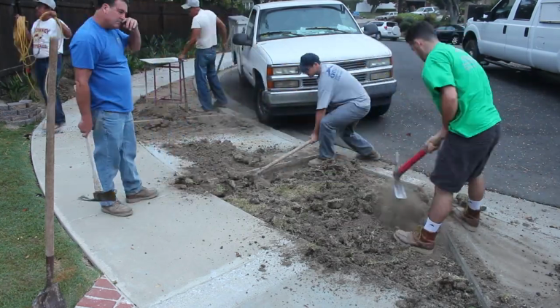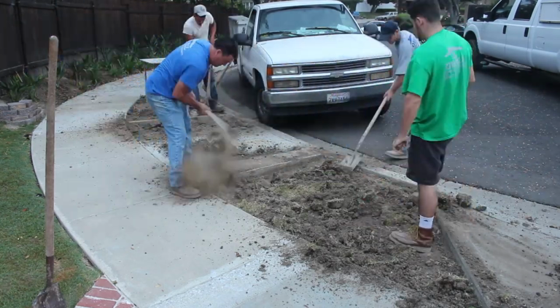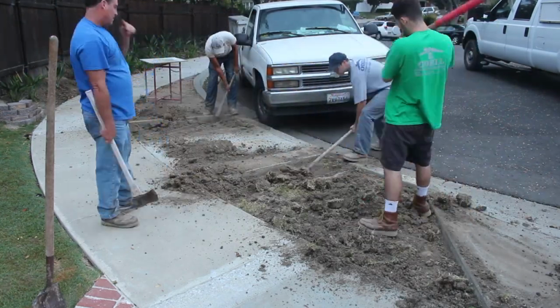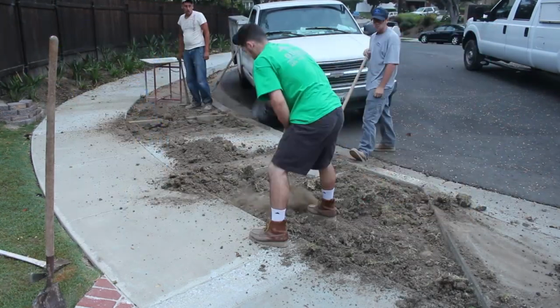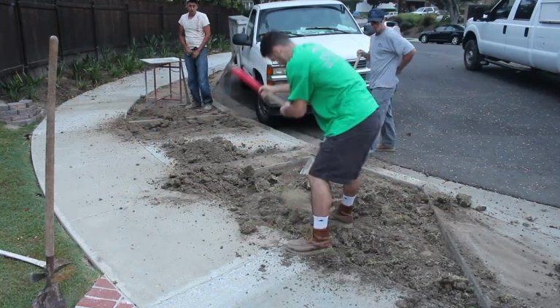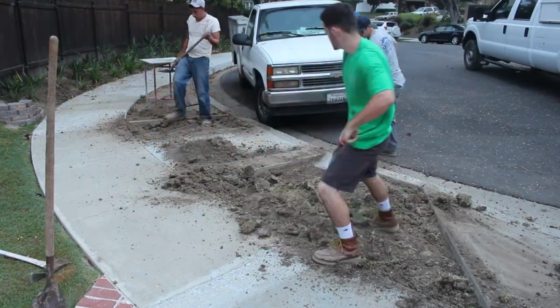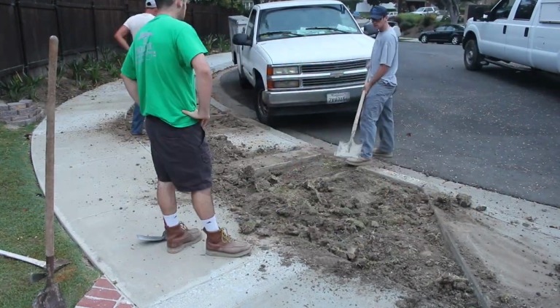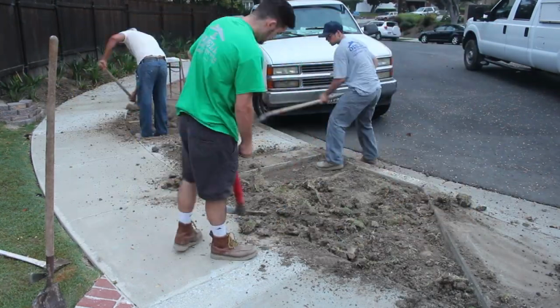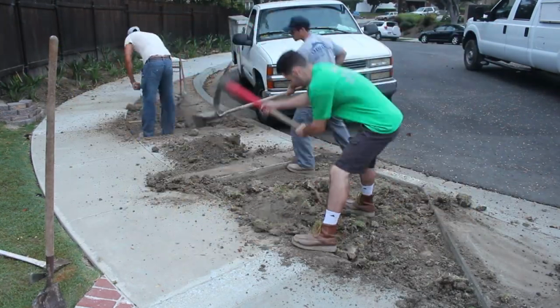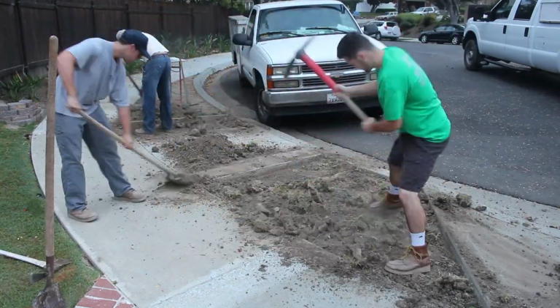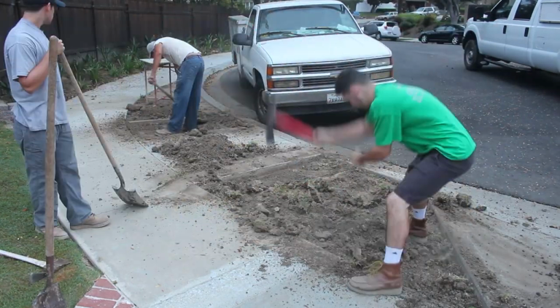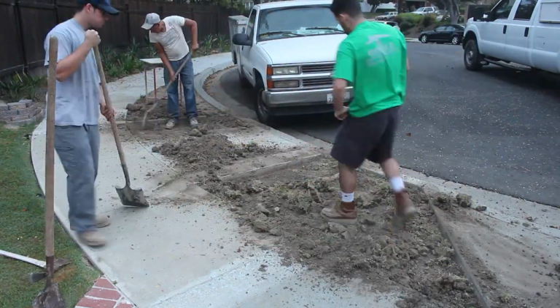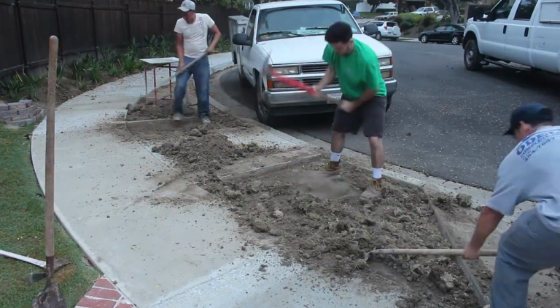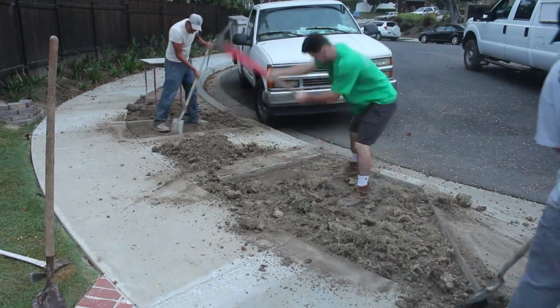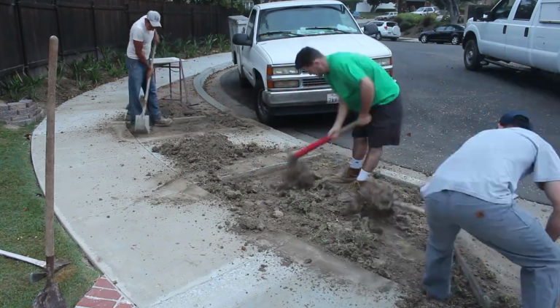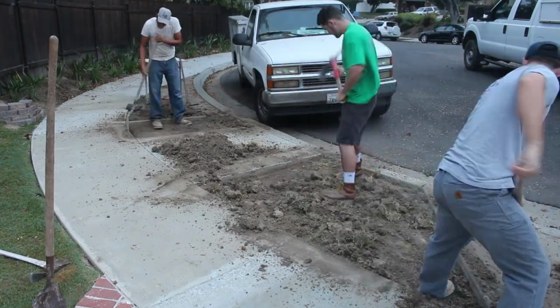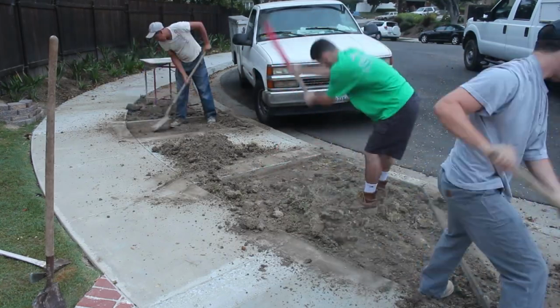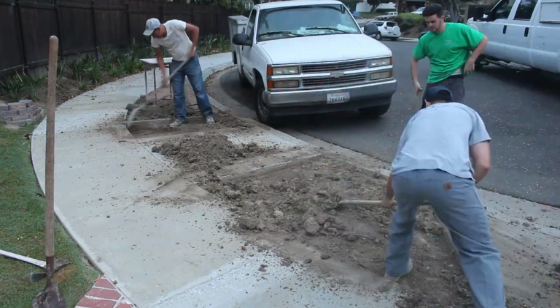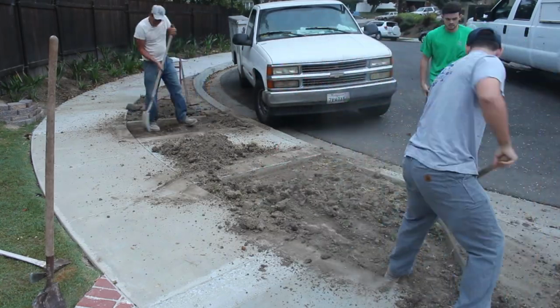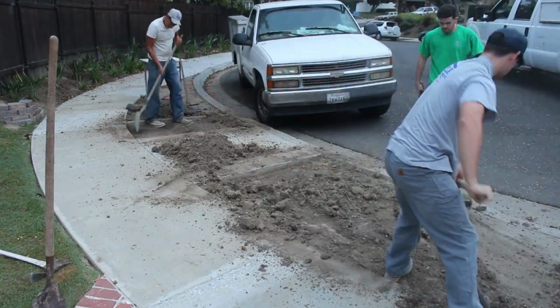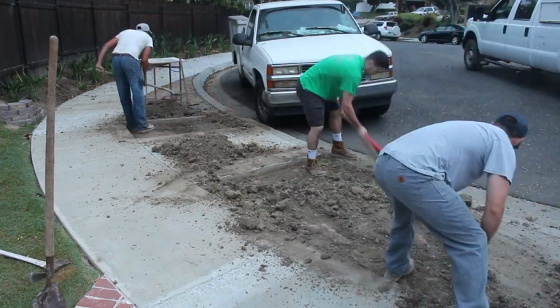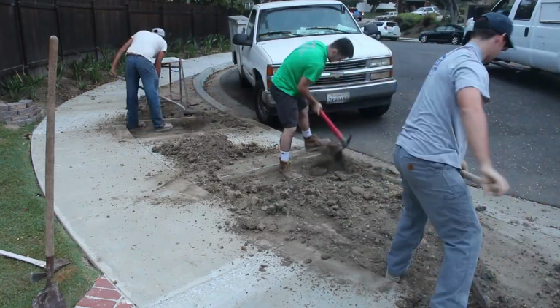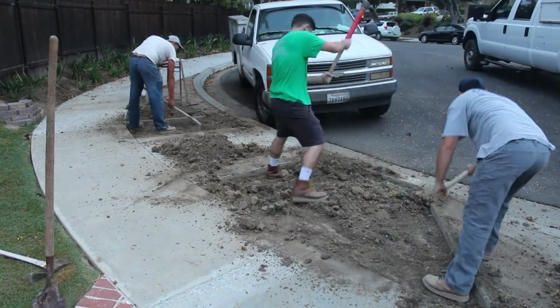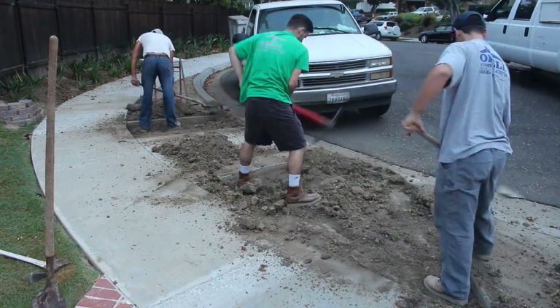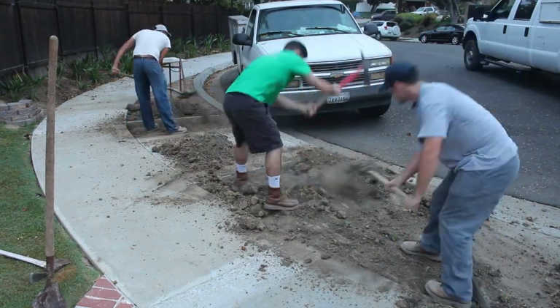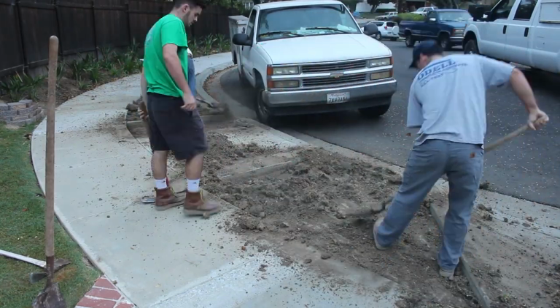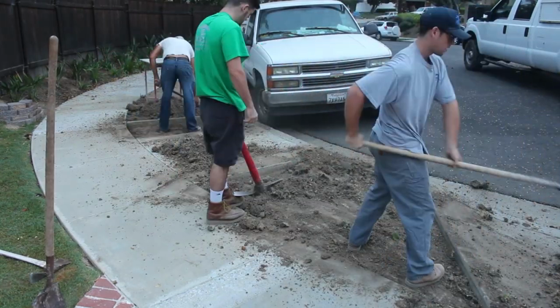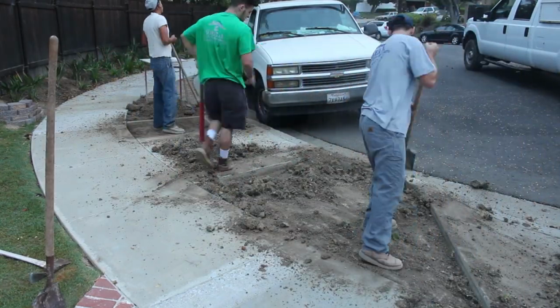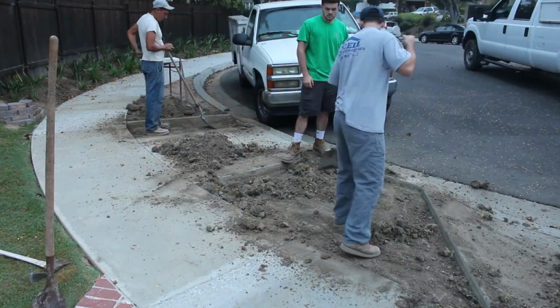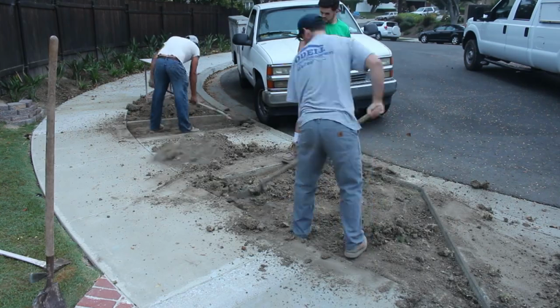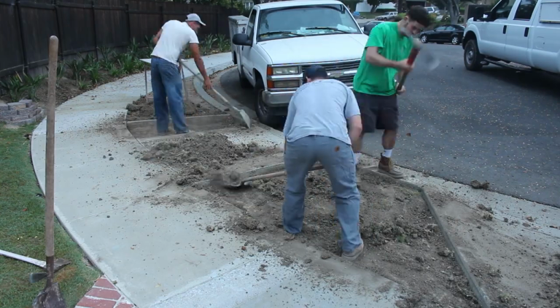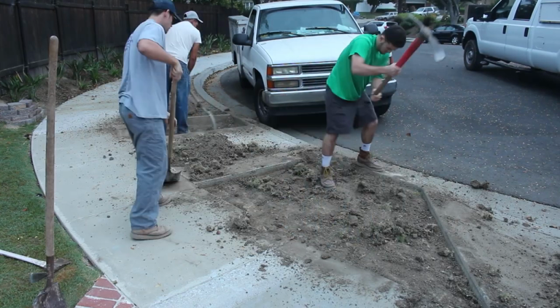We're going to put brick ribbons — I call them brick ribbons — all the way around the perimeter of each of these two areas. Then we're going to infill the middle with concrete.